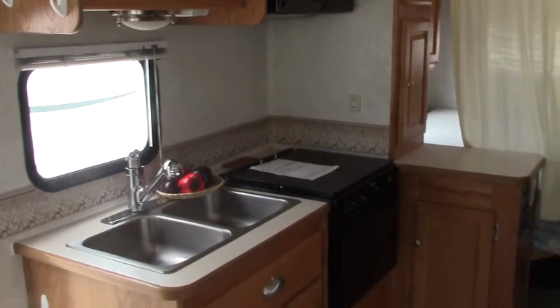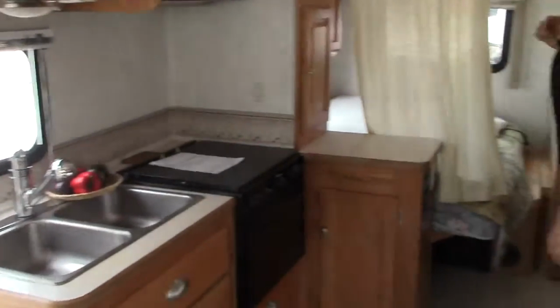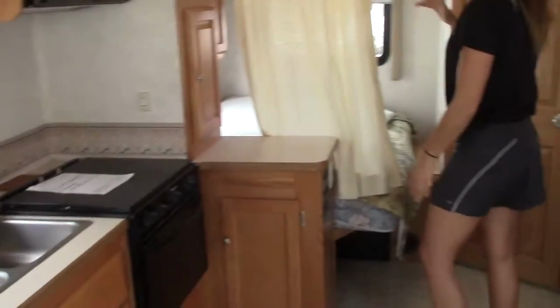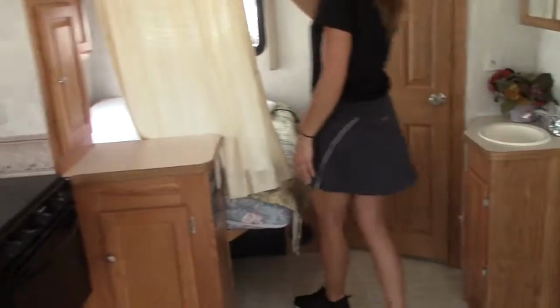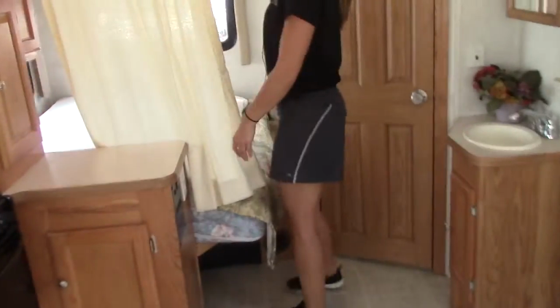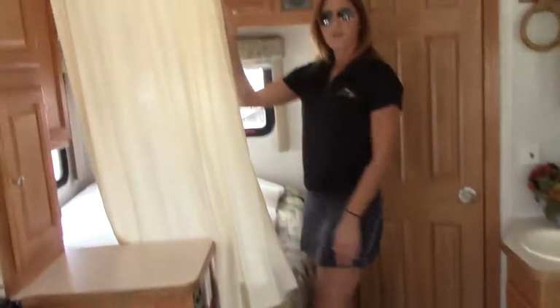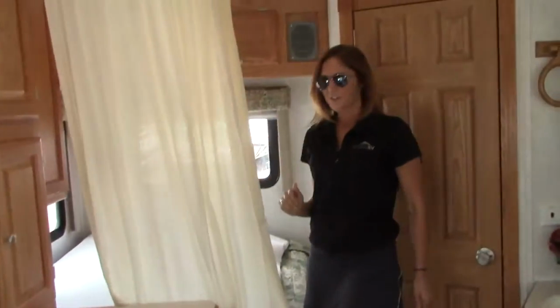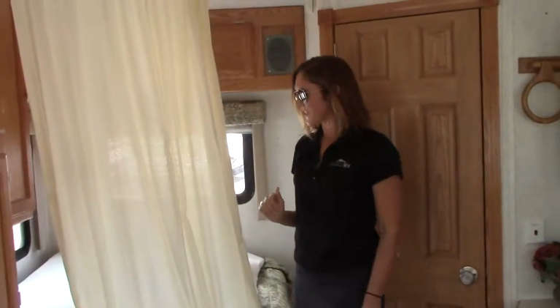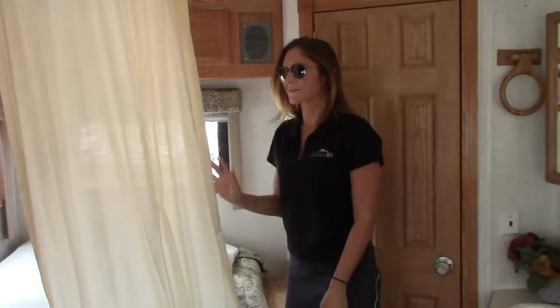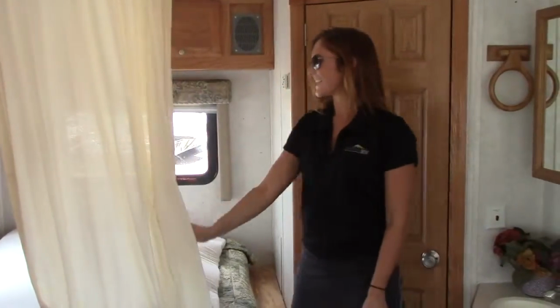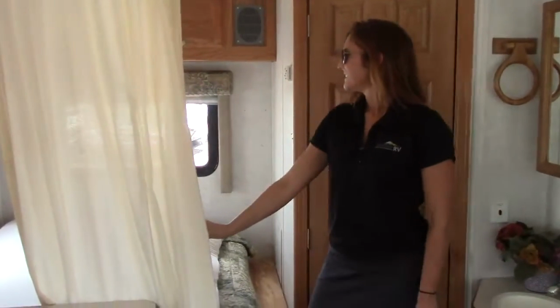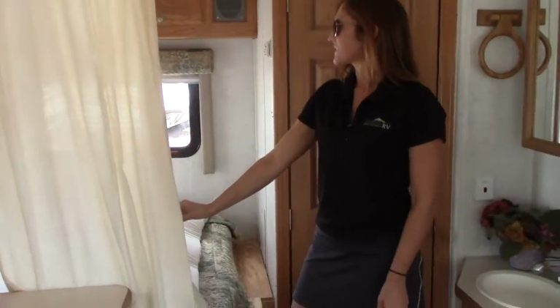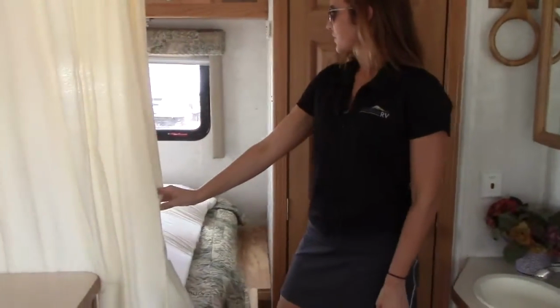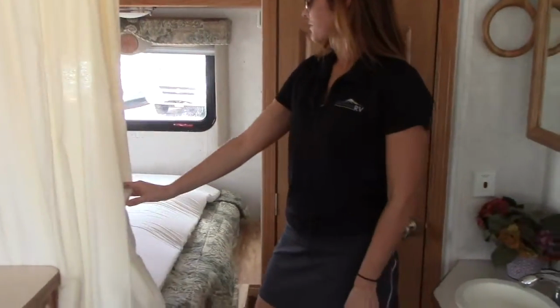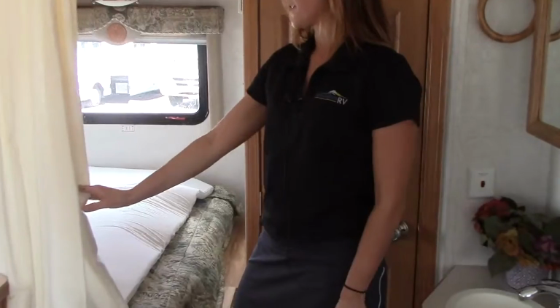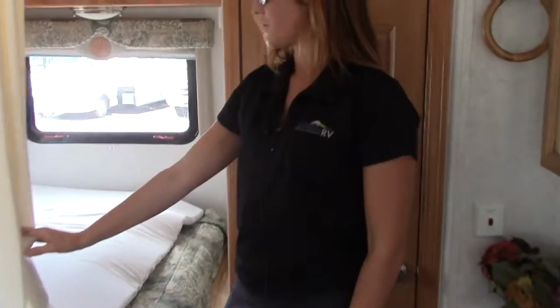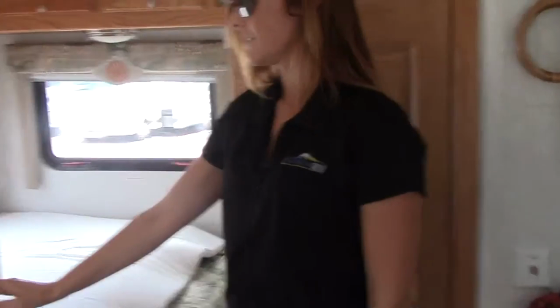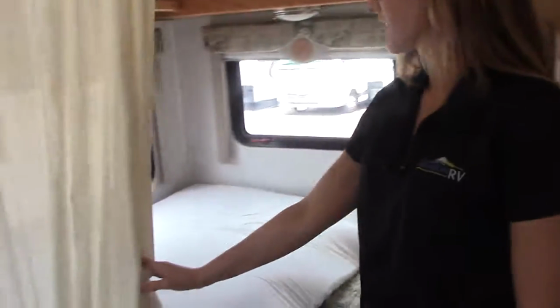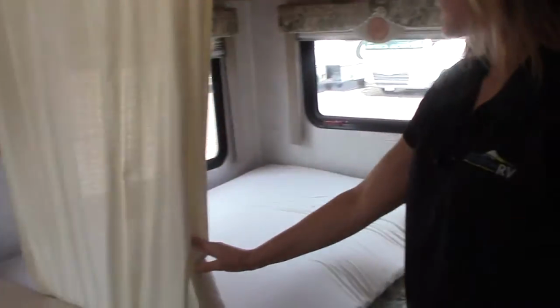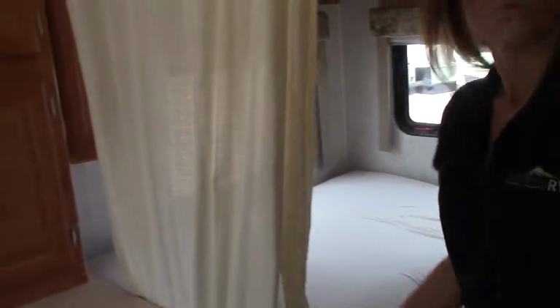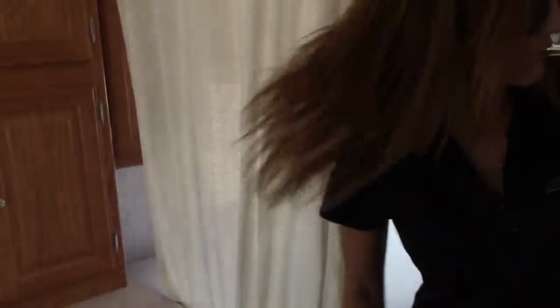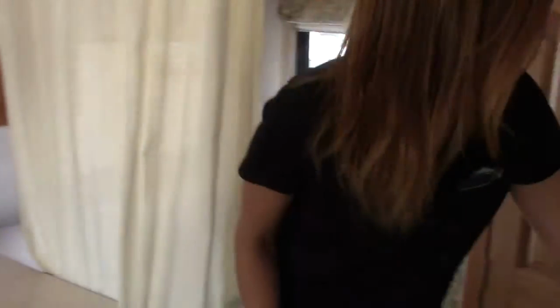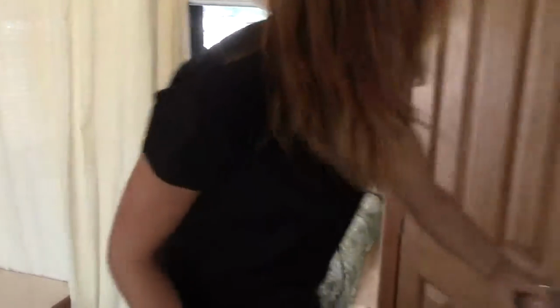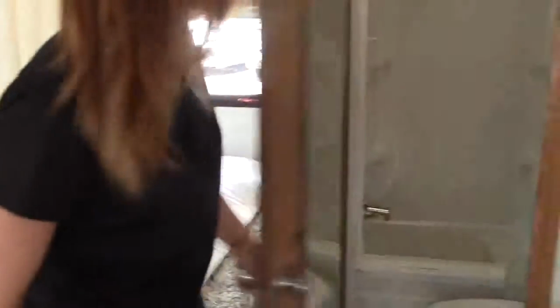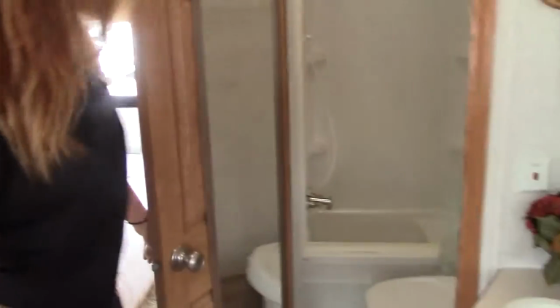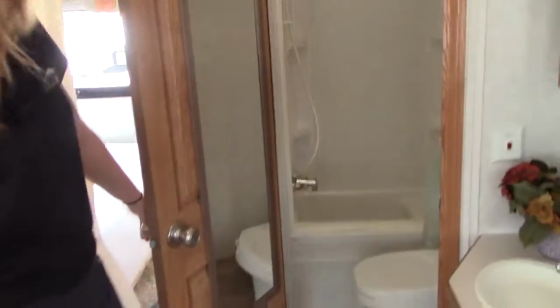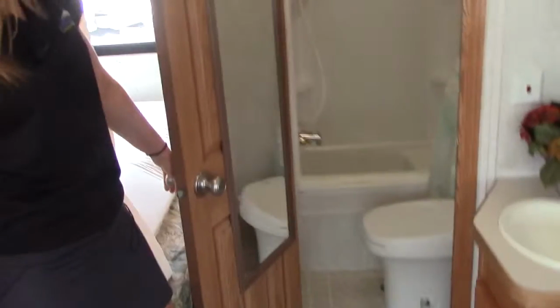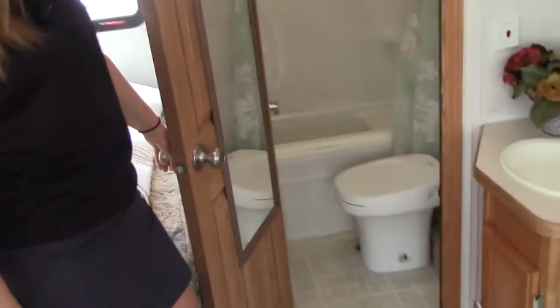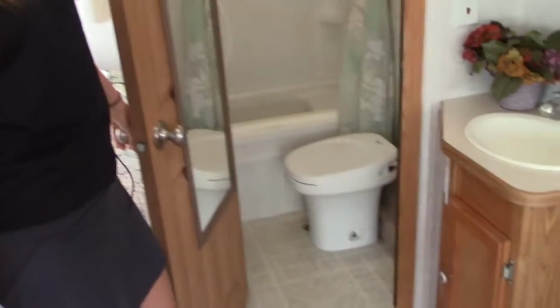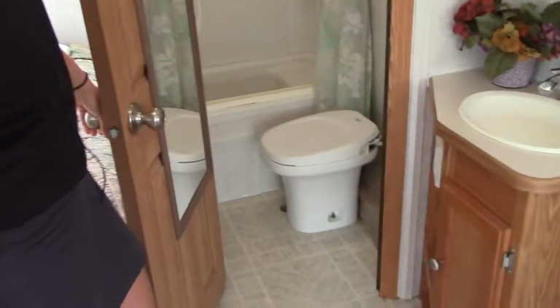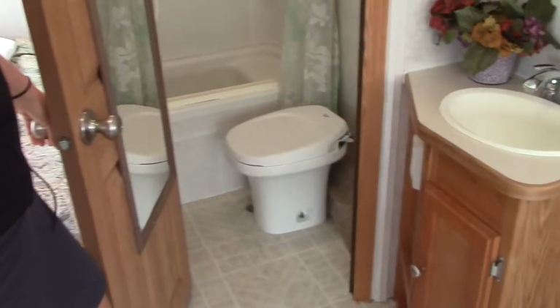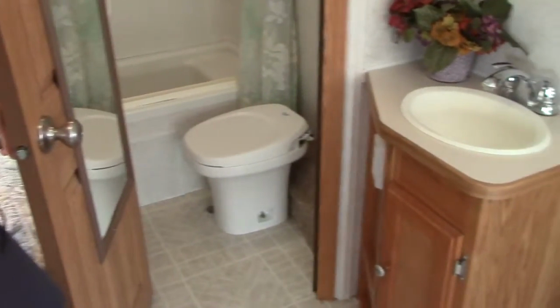Coming back here, there's a little privacy curtain for that corner bed — fits right in there. Looks like it would fit an RV queen, so that's wonderful. And in here is the bathroom, just big enough to do the trick folks.